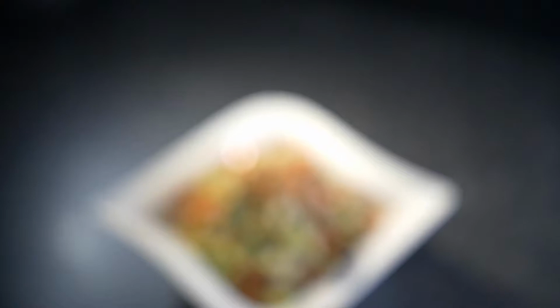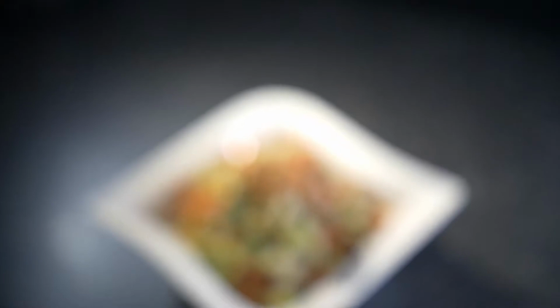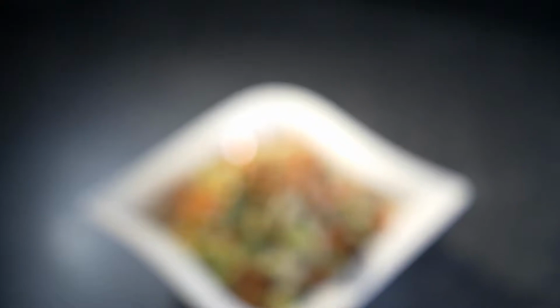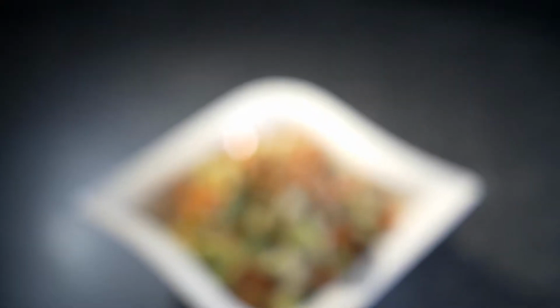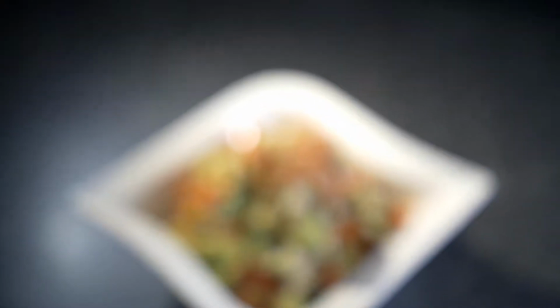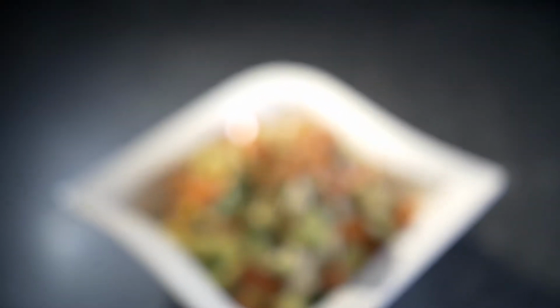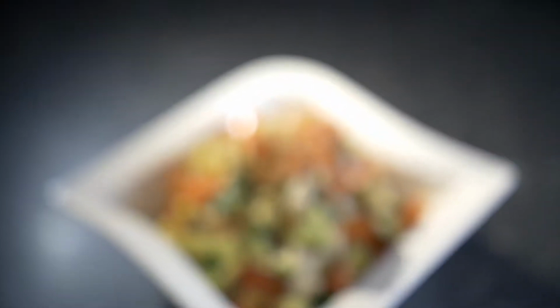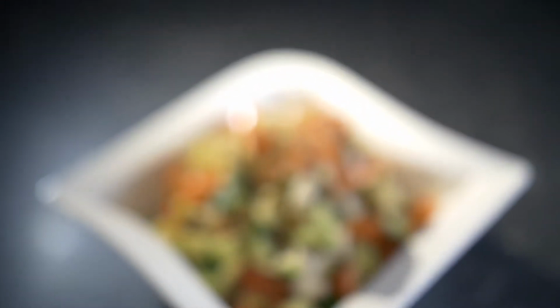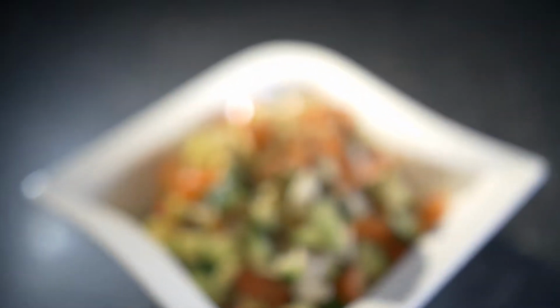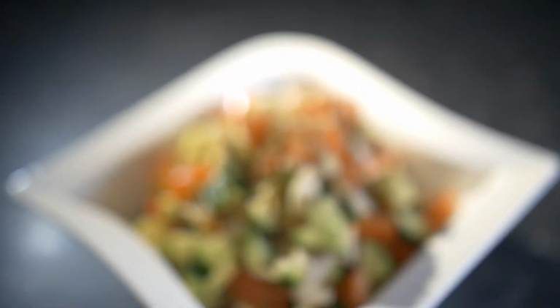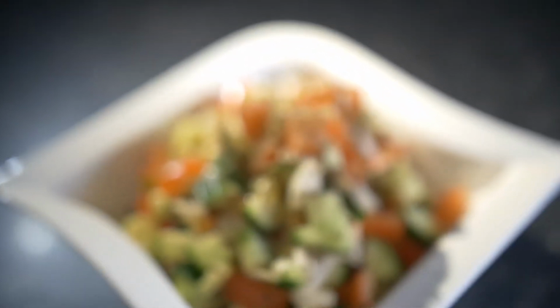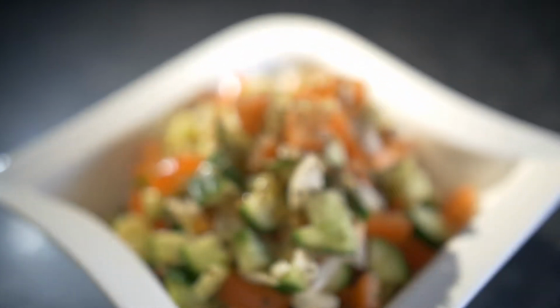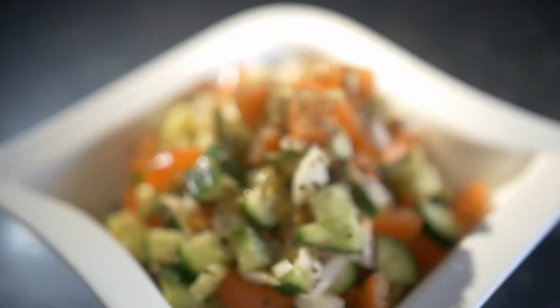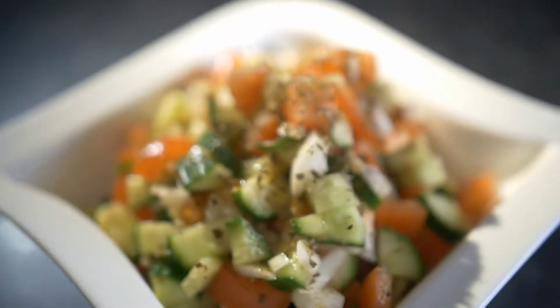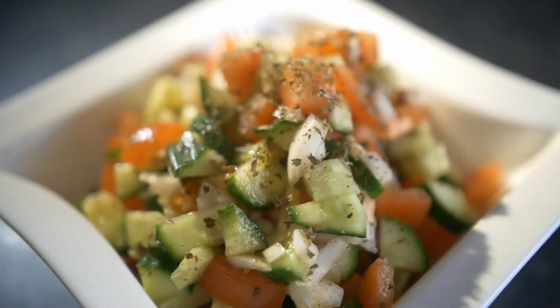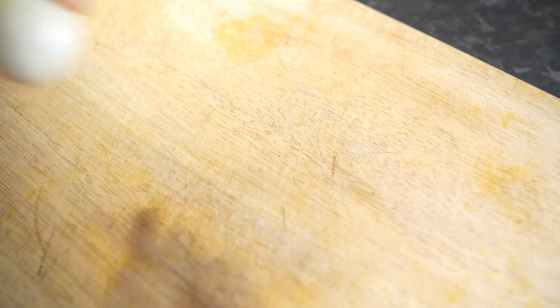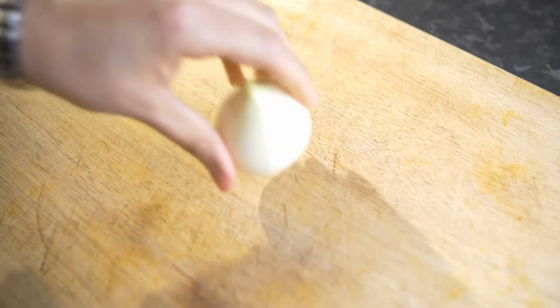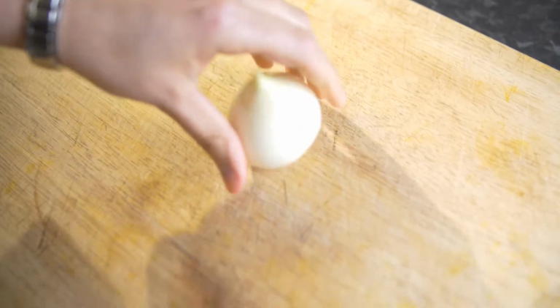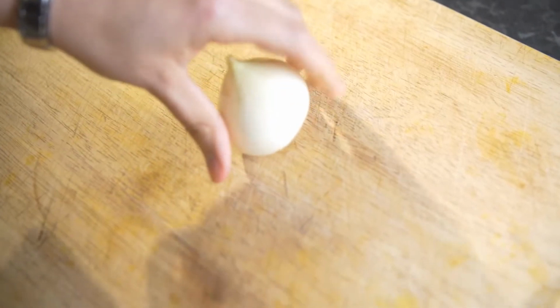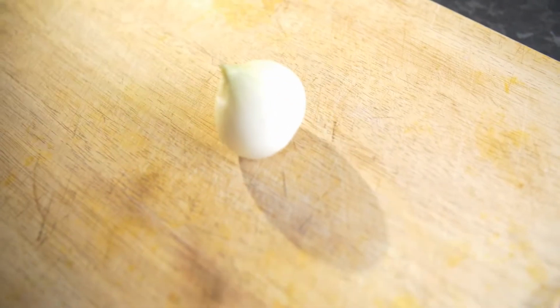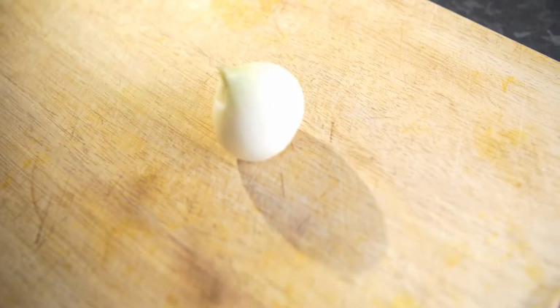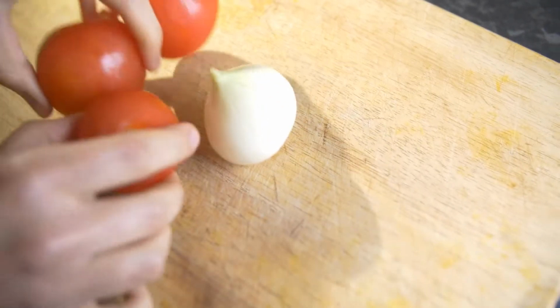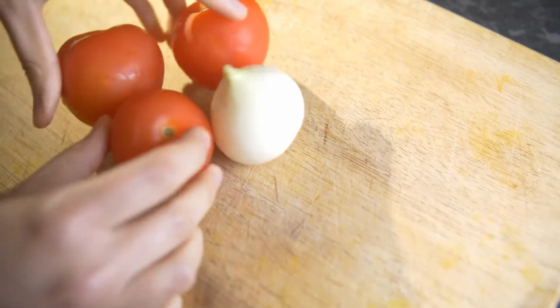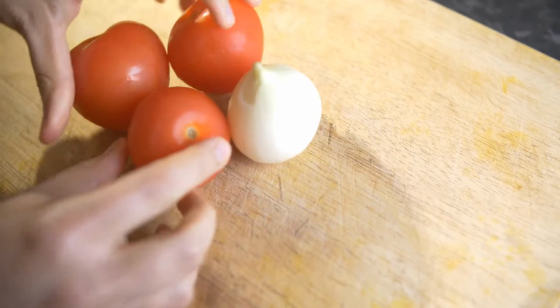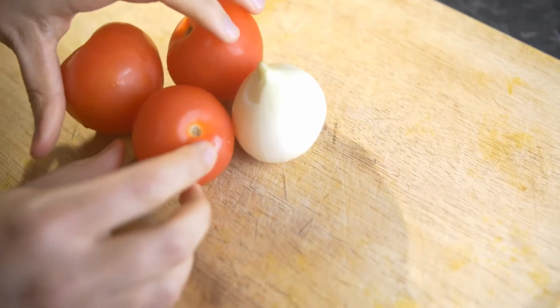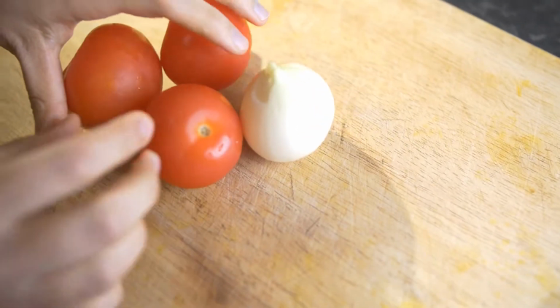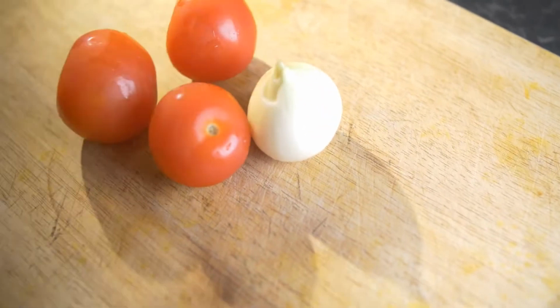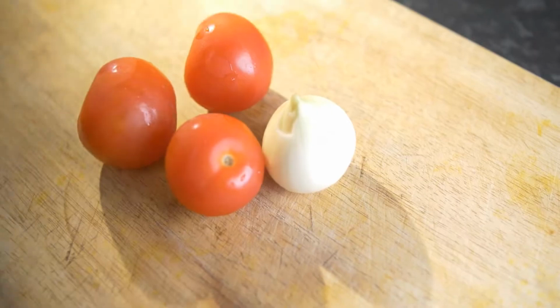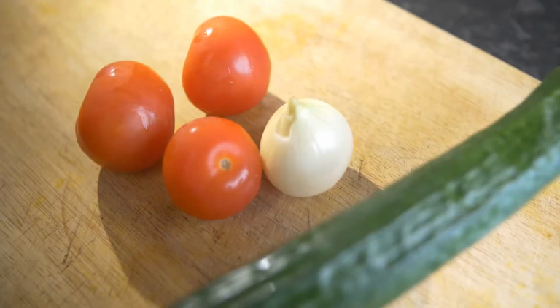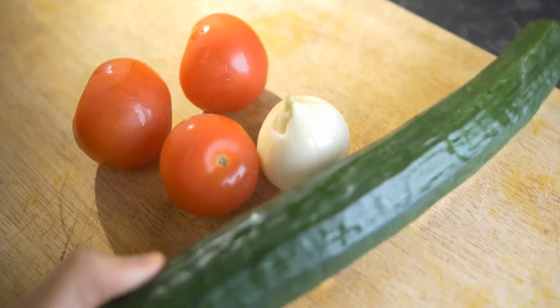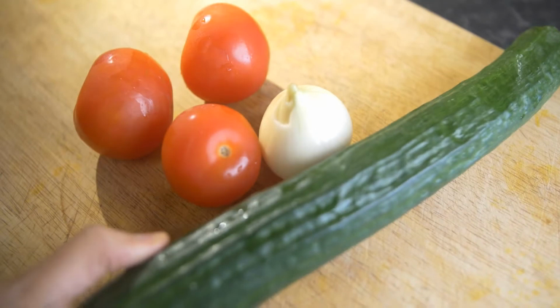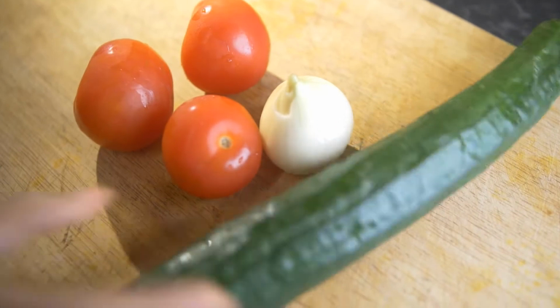Hello everyone, welcome back to another episode of RM Cookbook. Hope you all have been well. Today I'm going to share with you a very delicious, easy, and quick recipe of Shirazi salad. It's a basic salad and a very quick recipe.